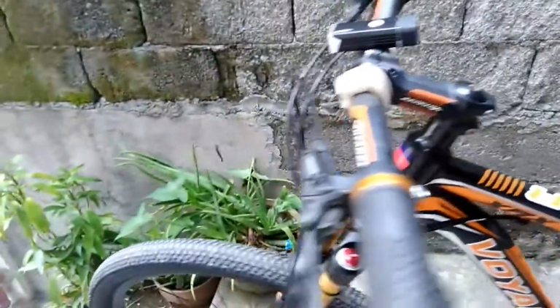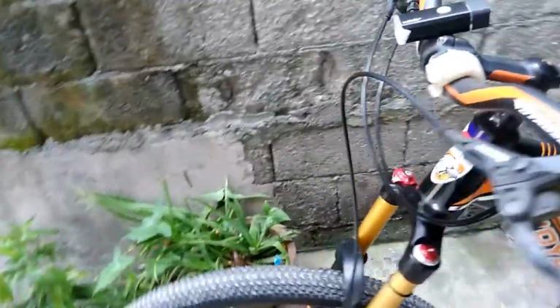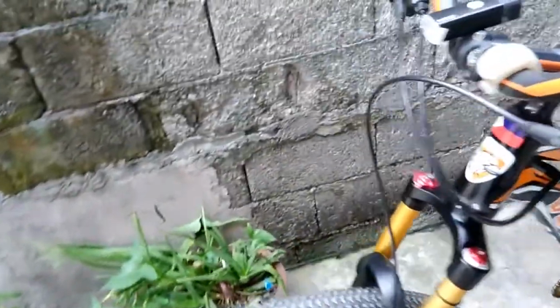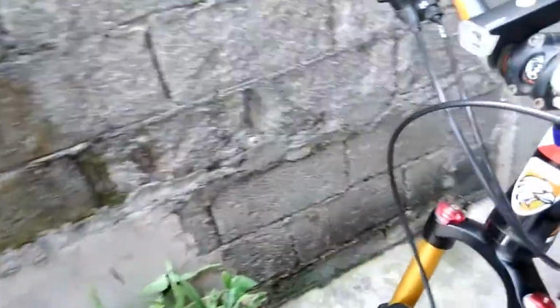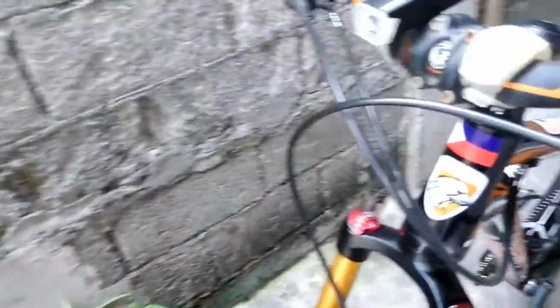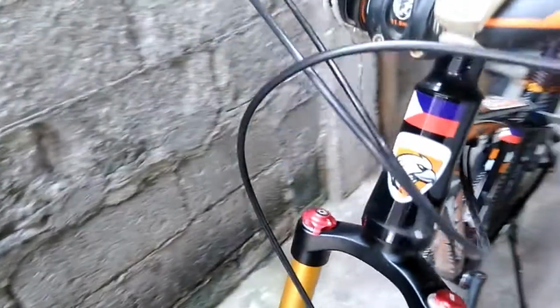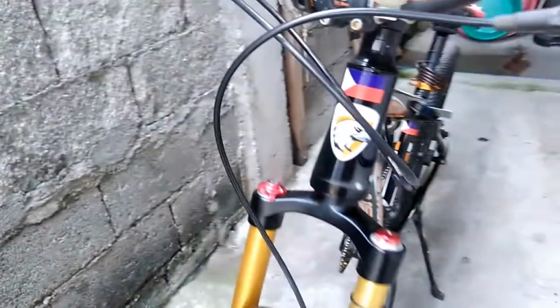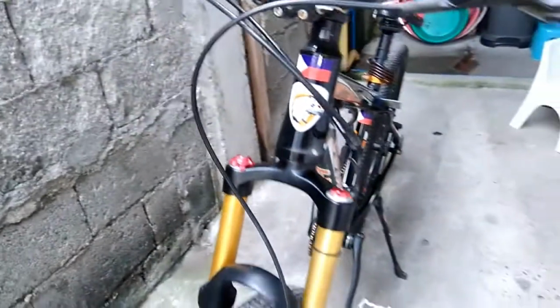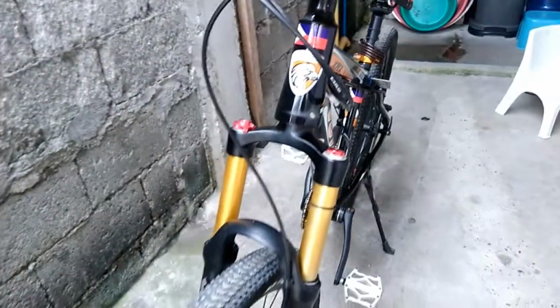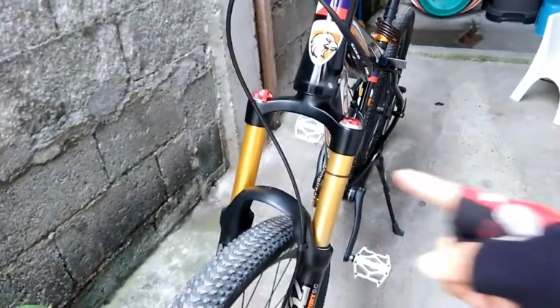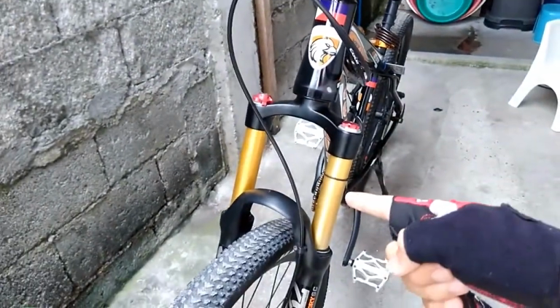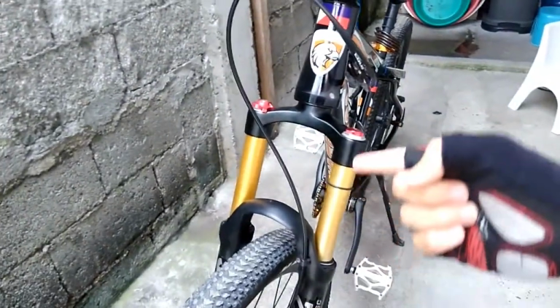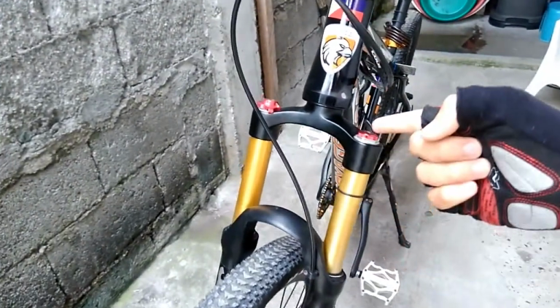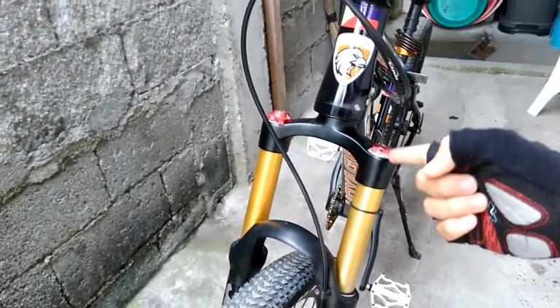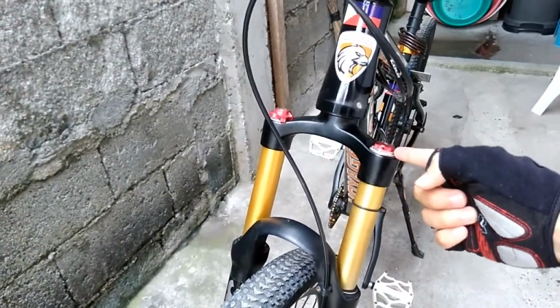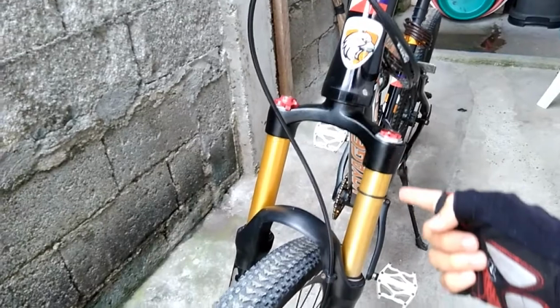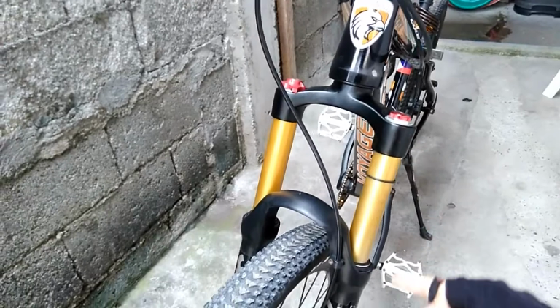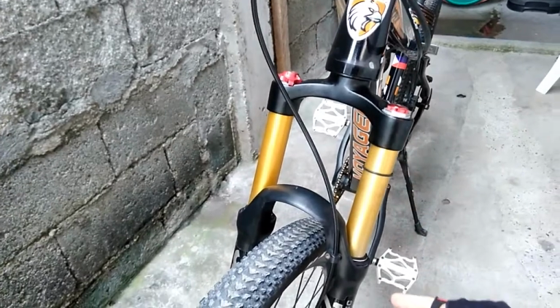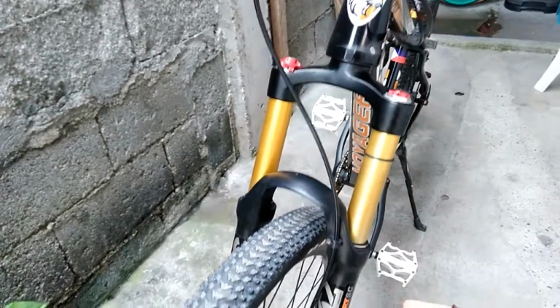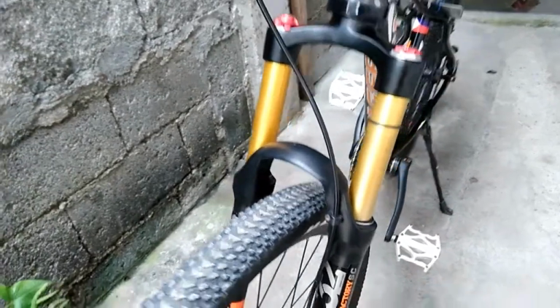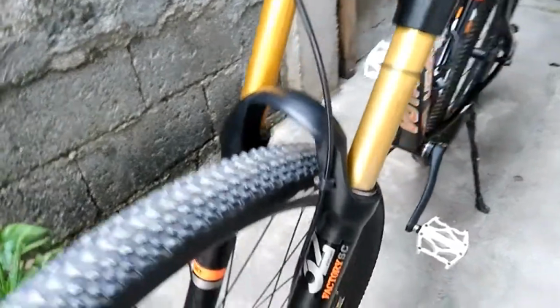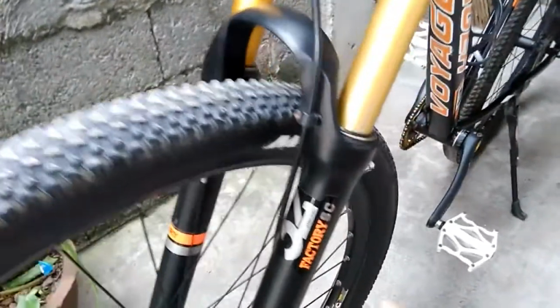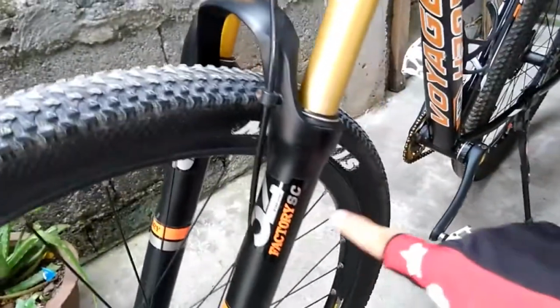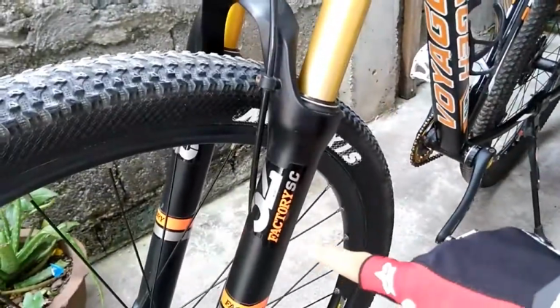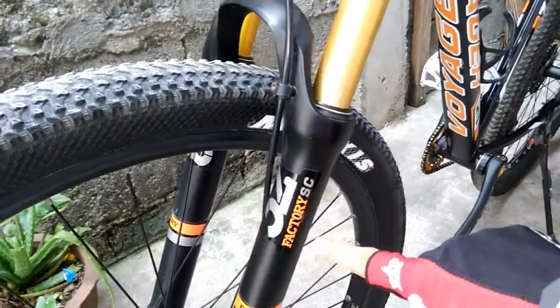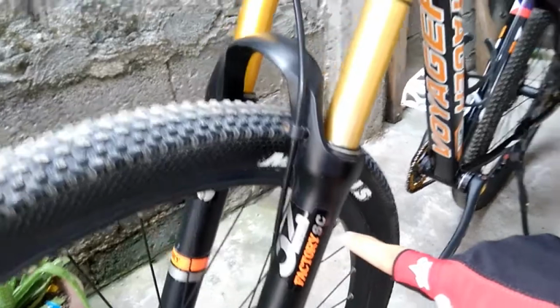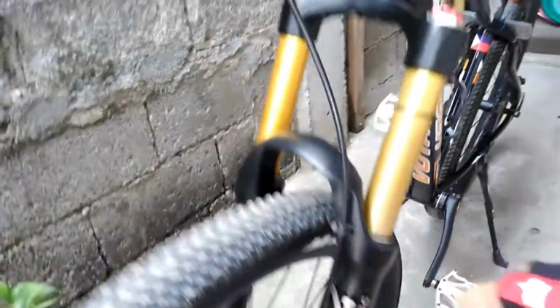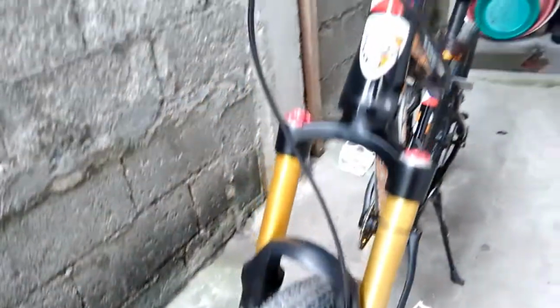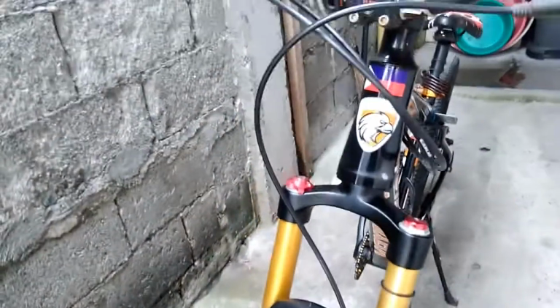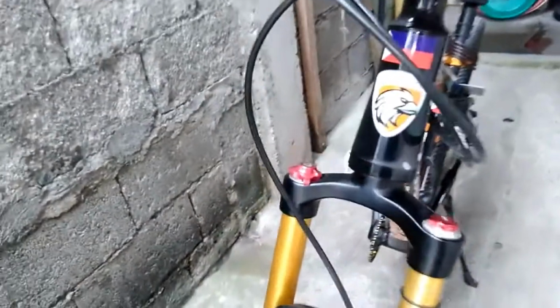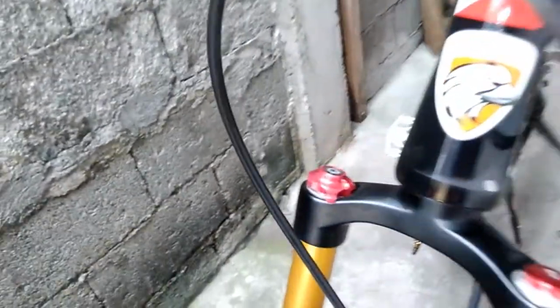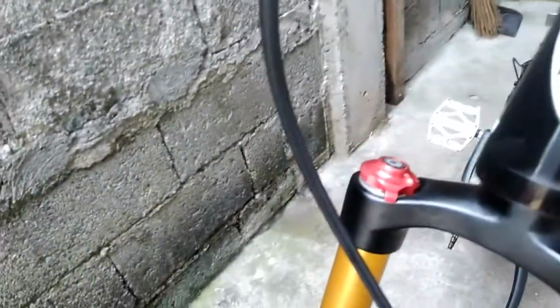Let's go down here. As you can see, this is the fork — it's an air fork, a suspension fork. Its brand name is Fox 32, Fox Factory 32. As you can see, it has a lock on it.